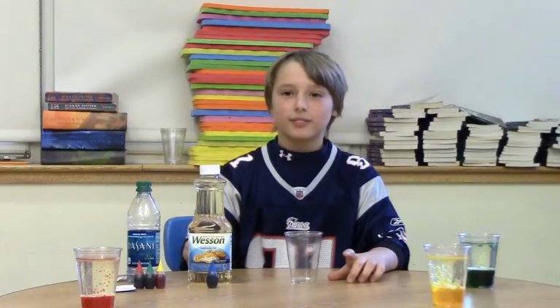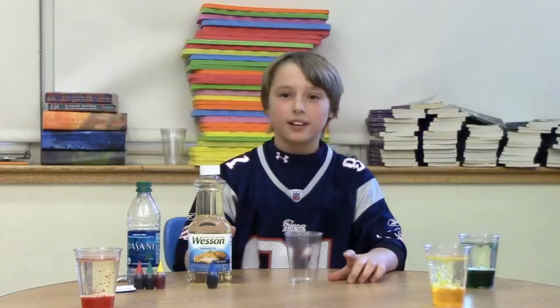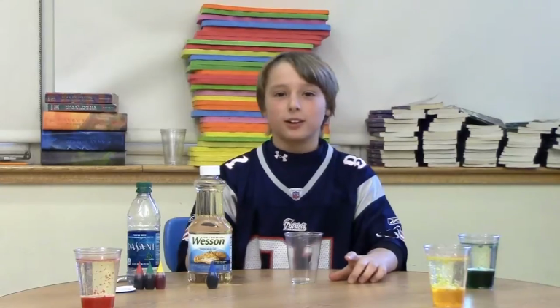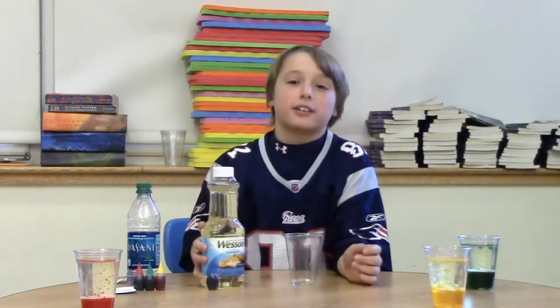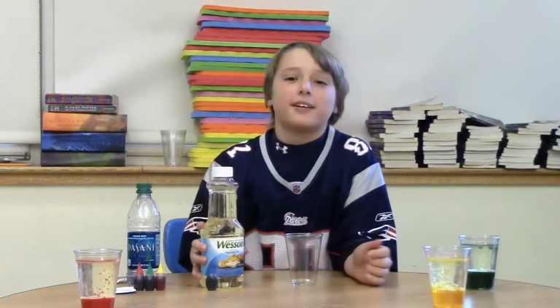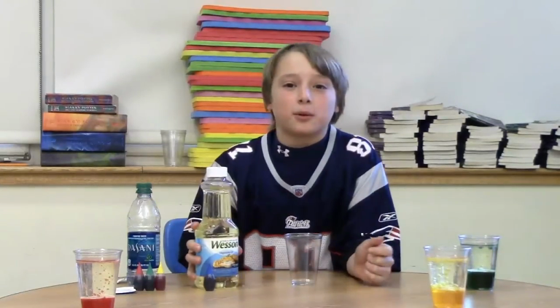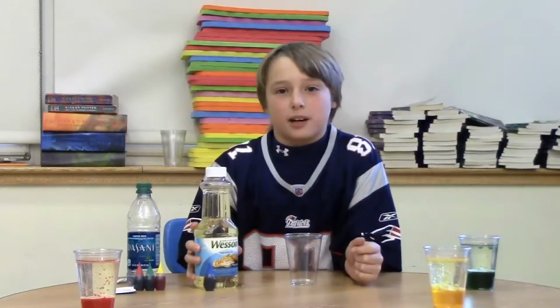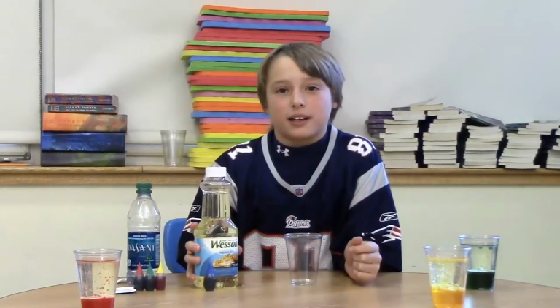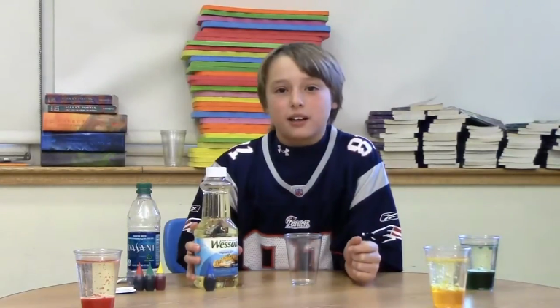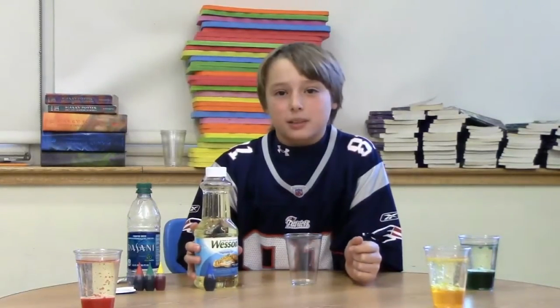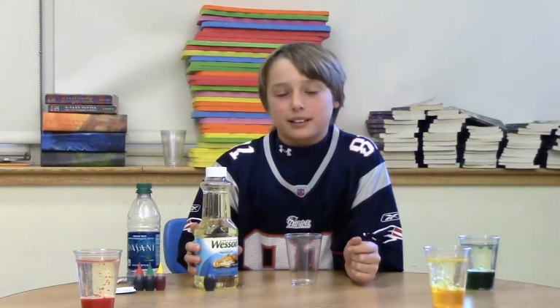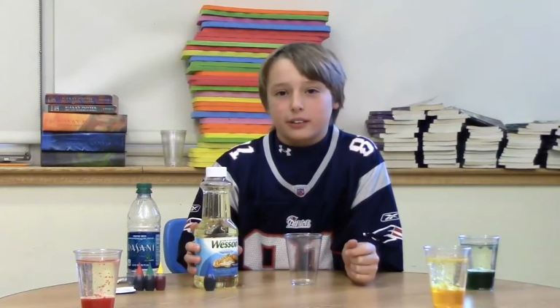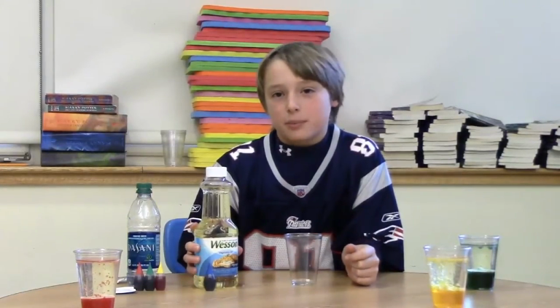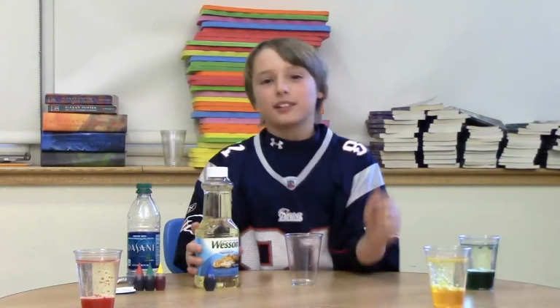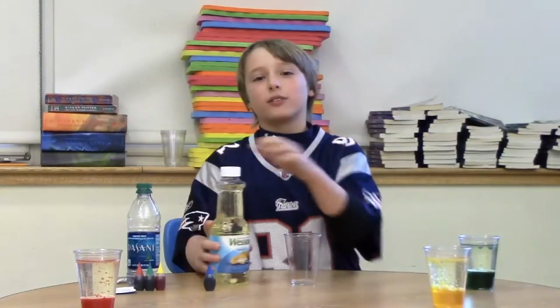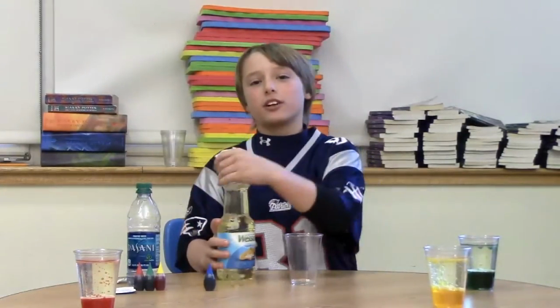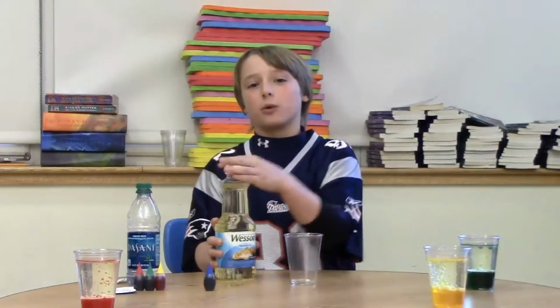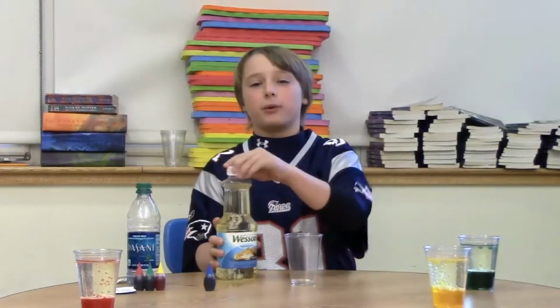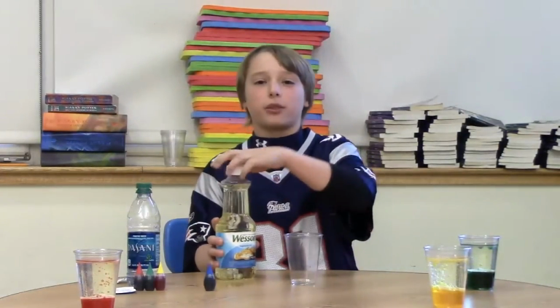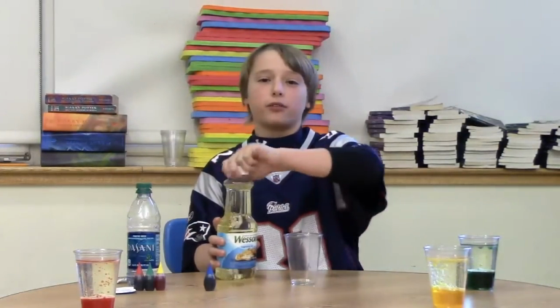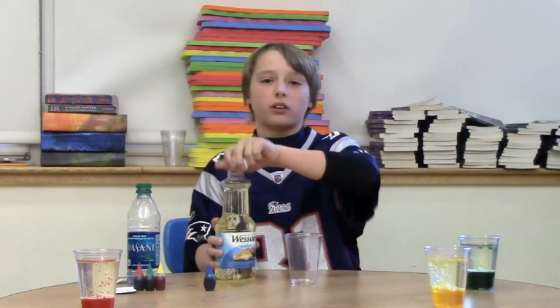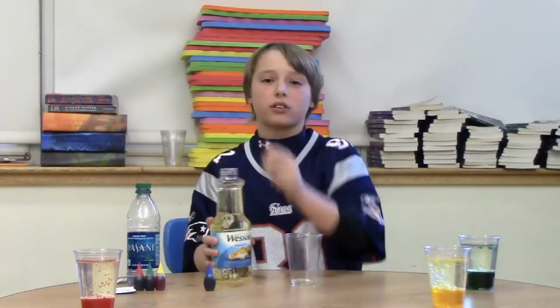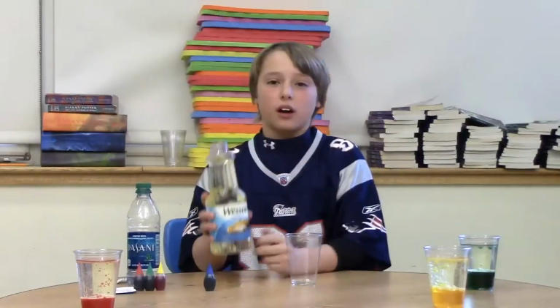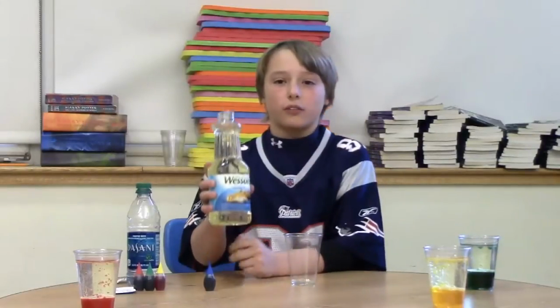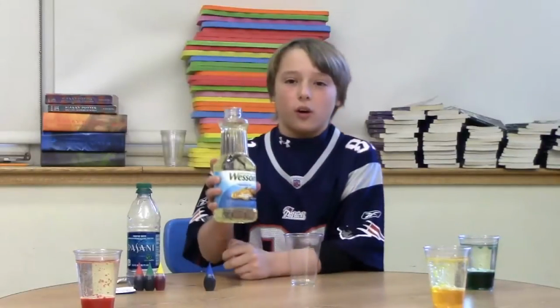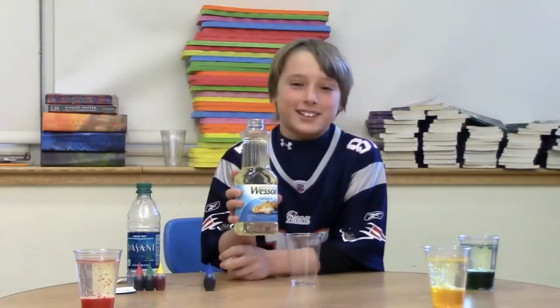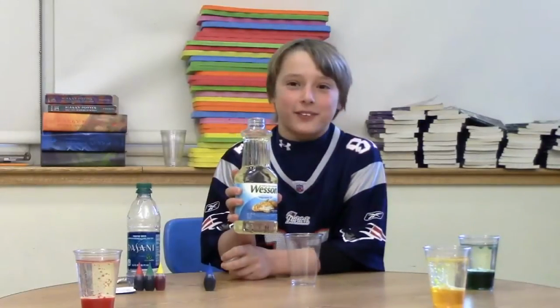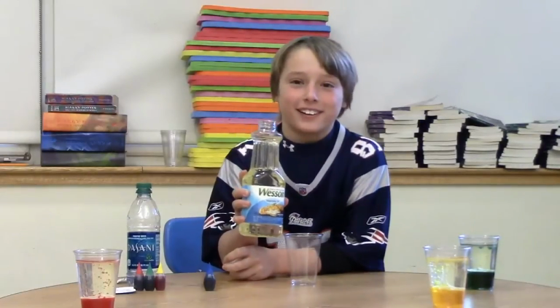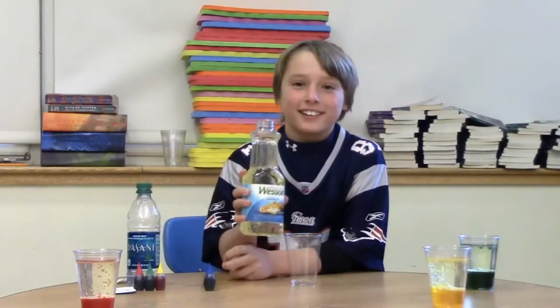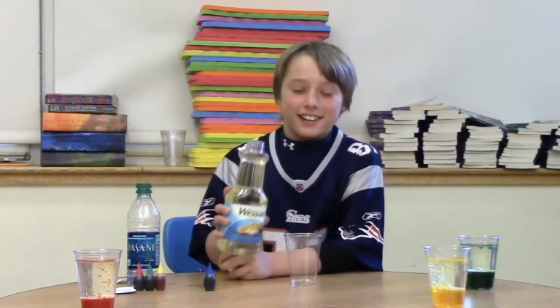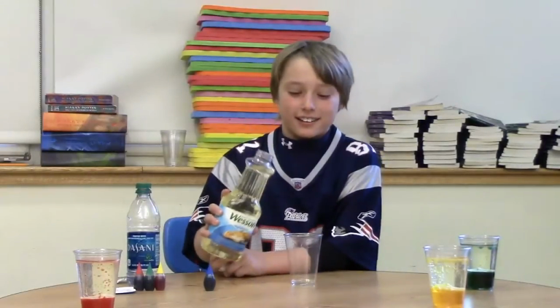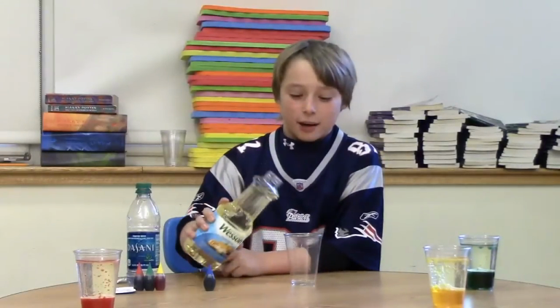Hello, today we will be making customized lava lamps. First, we will put three-fourths of vegetable oil in the cup.